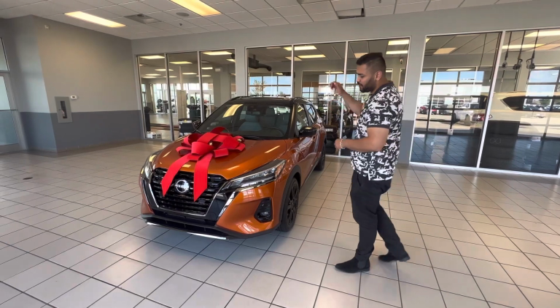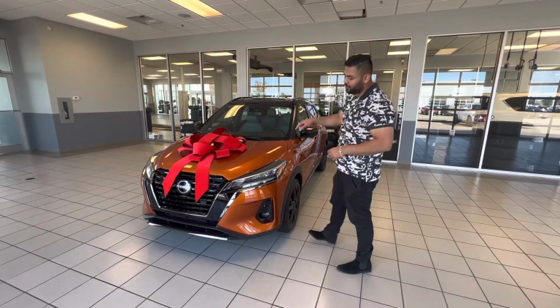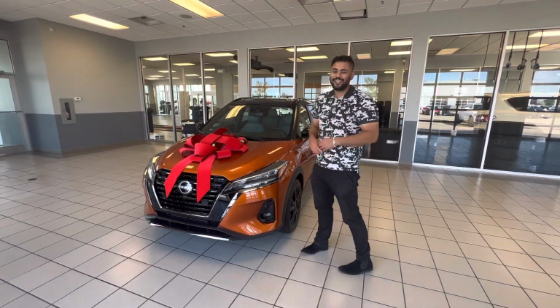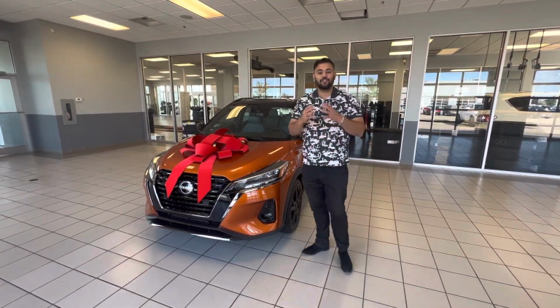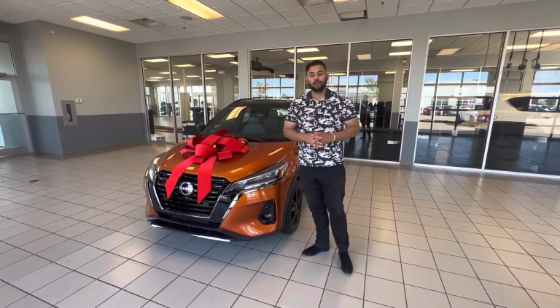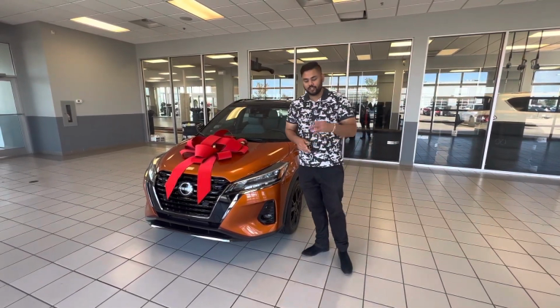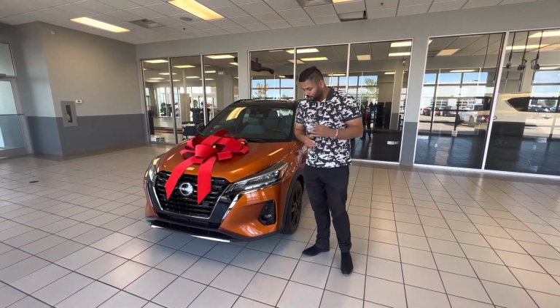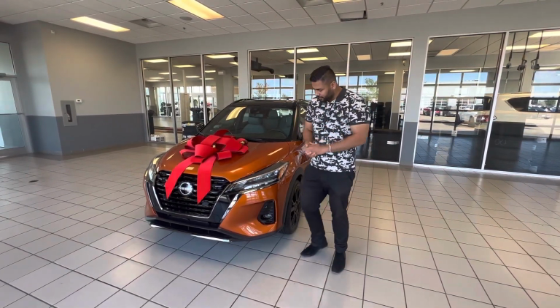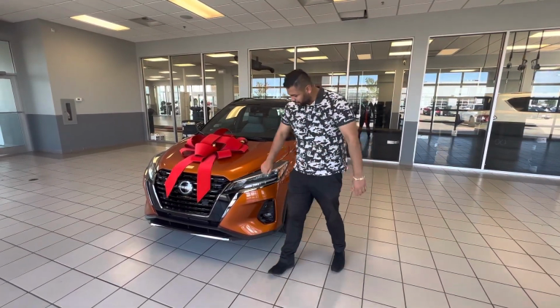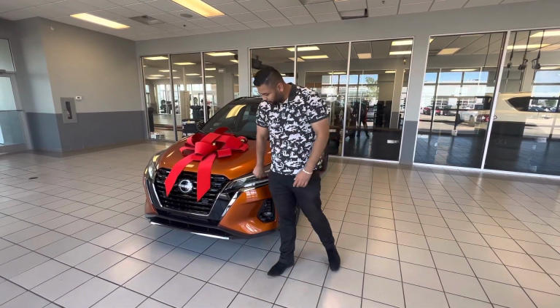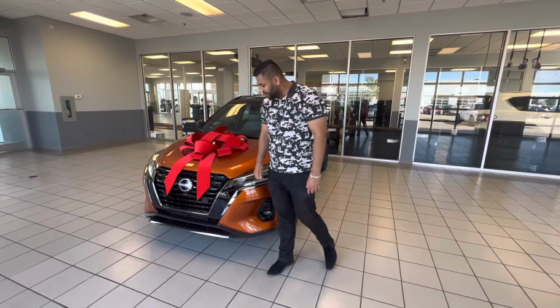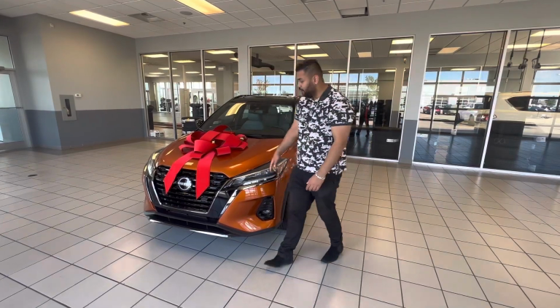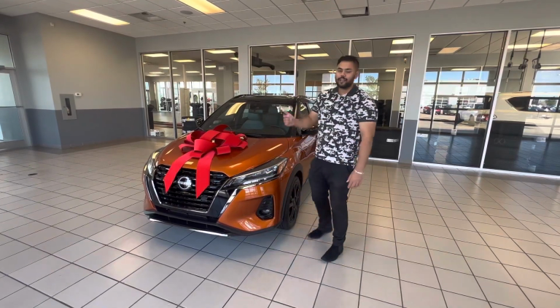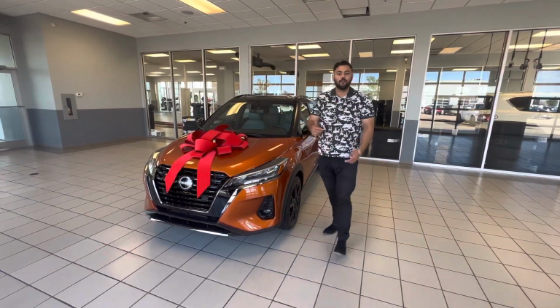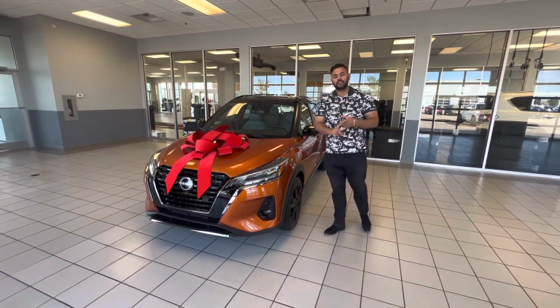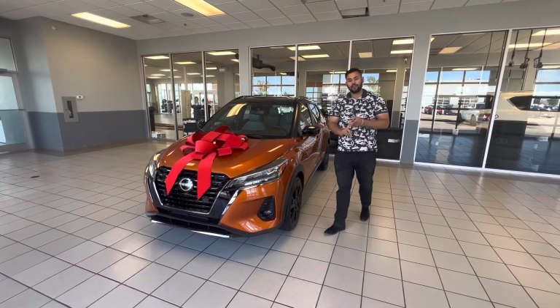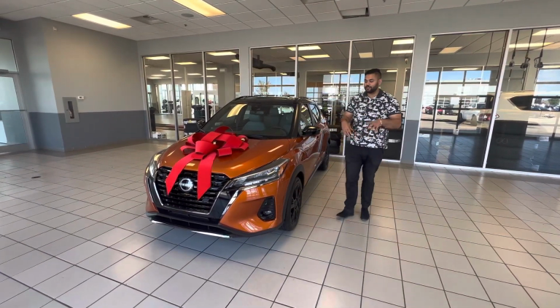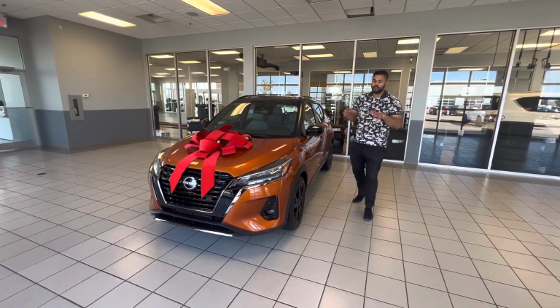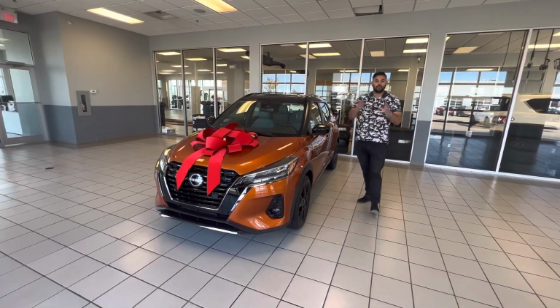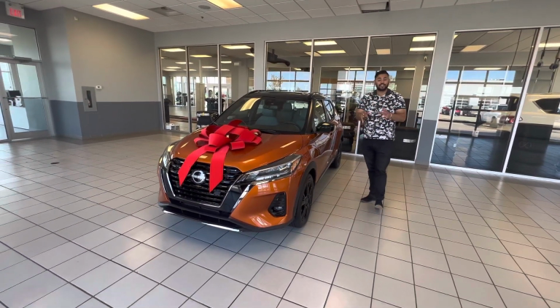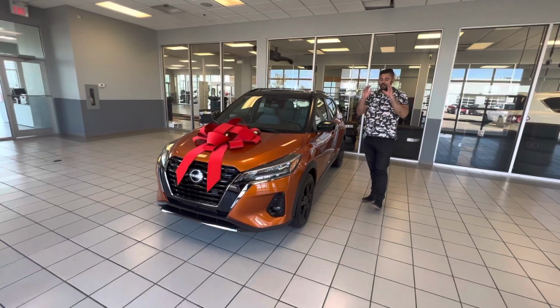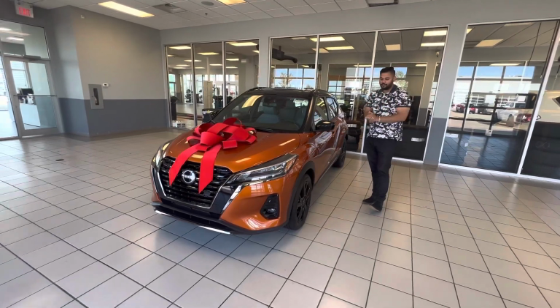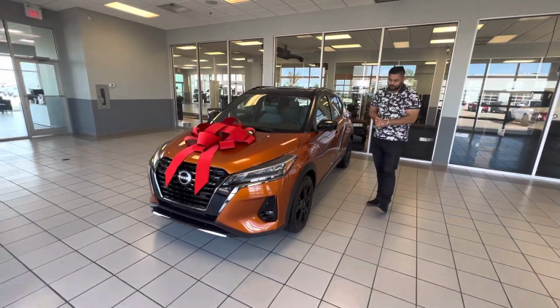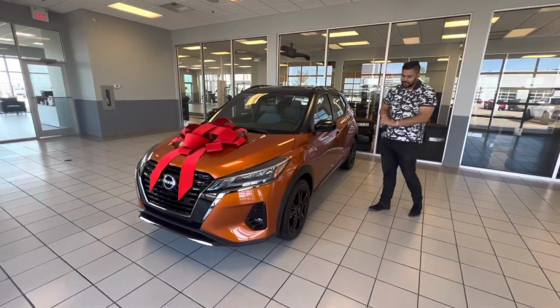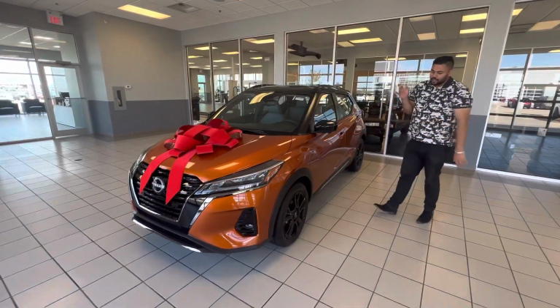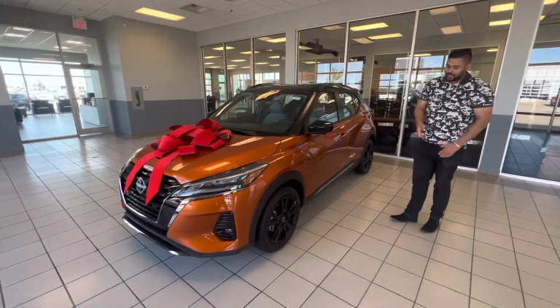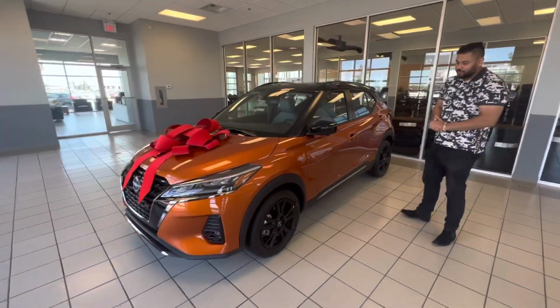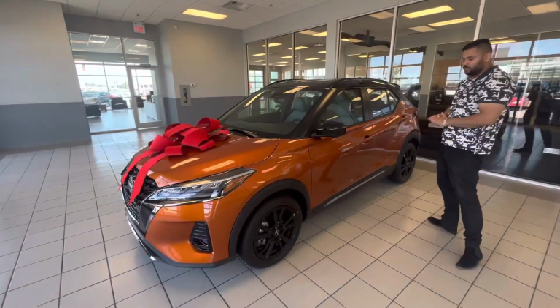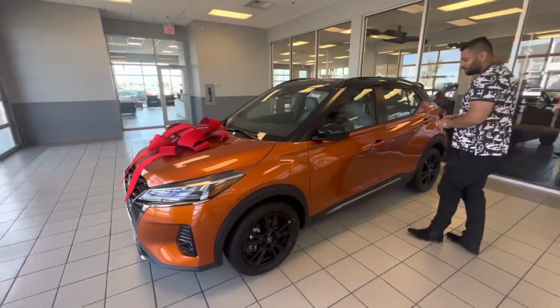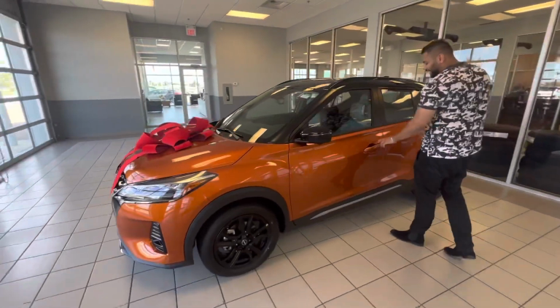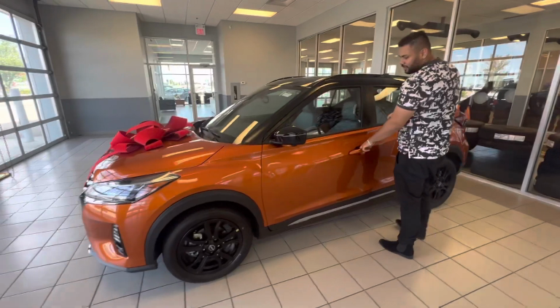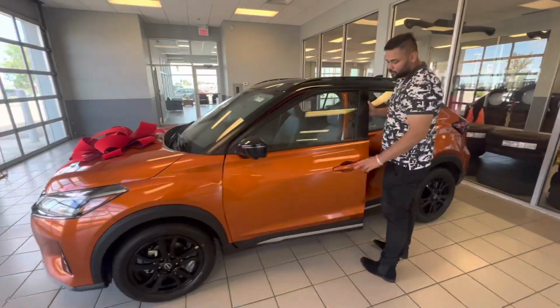Number one, under the hood you're going to get the extremely fuel efficient four-cylinder engine. Your shatter-proof headlights in the front. It is going to come with your front collision warning and braking, so you're covered if you don't react in time to somebody in front of you and it slaps on the brakes. Outside here you do get those all-season tires as well.